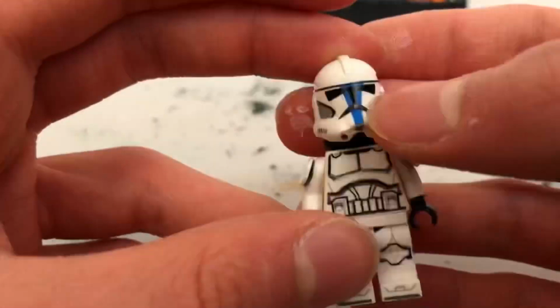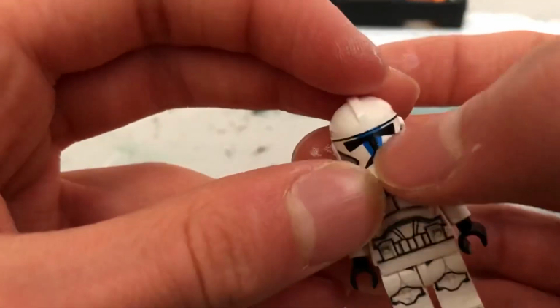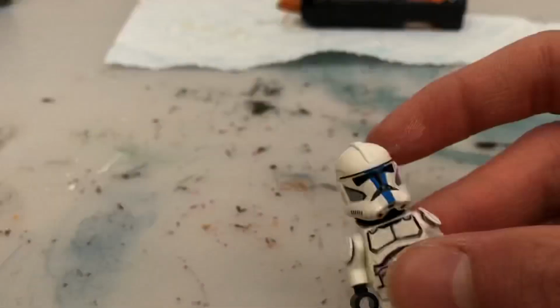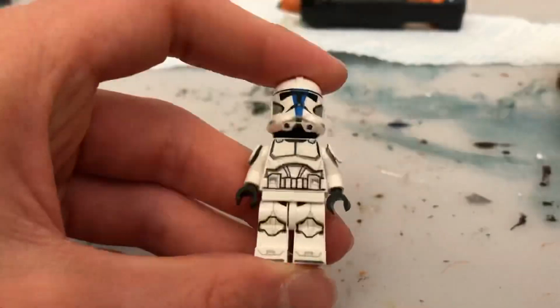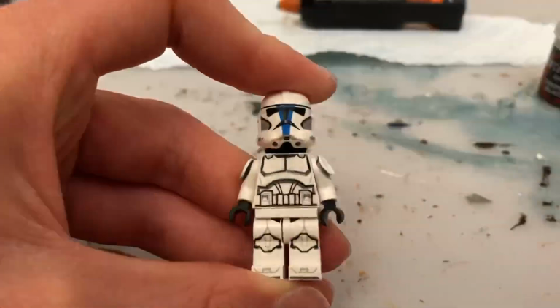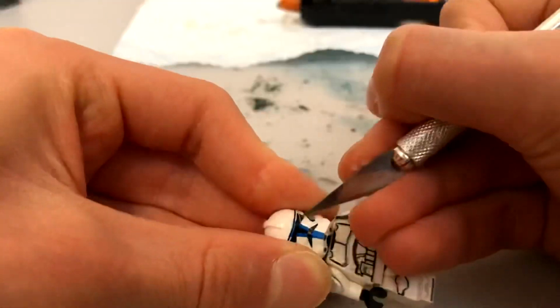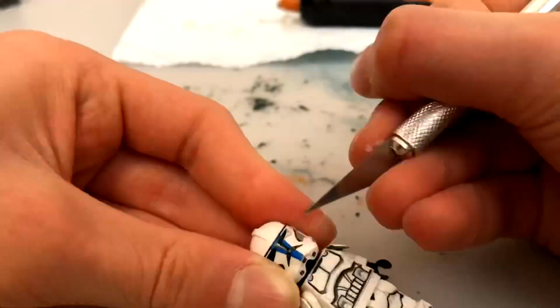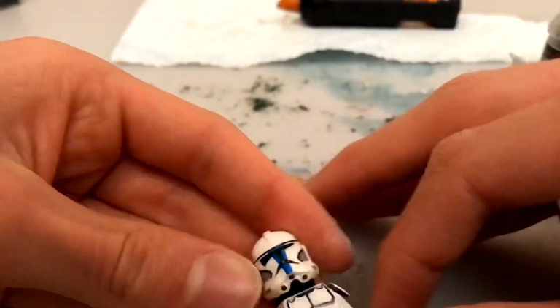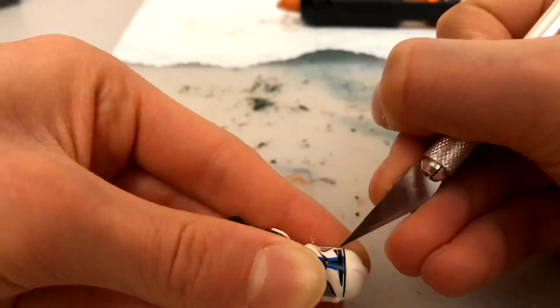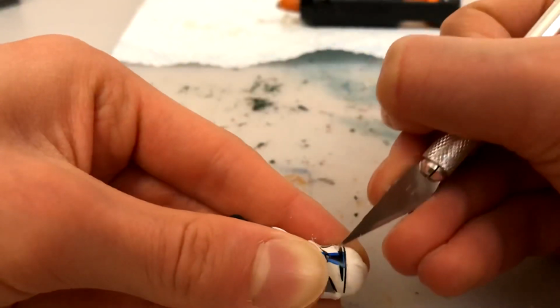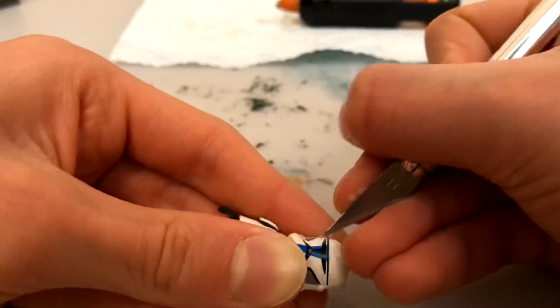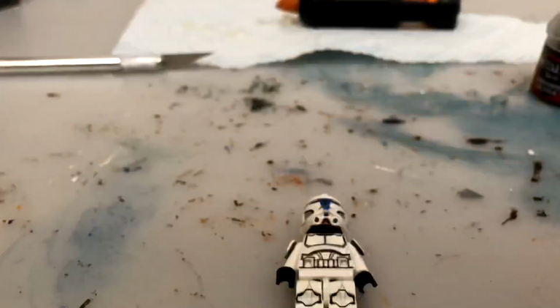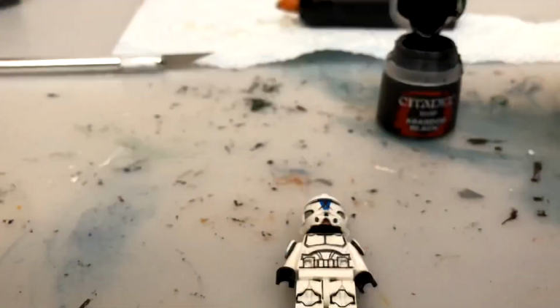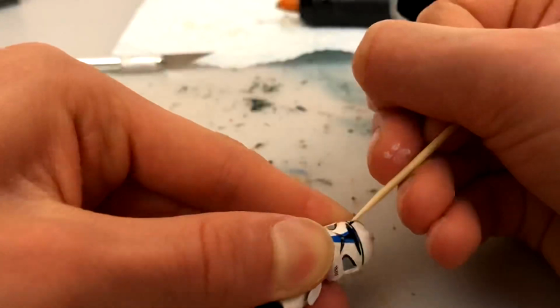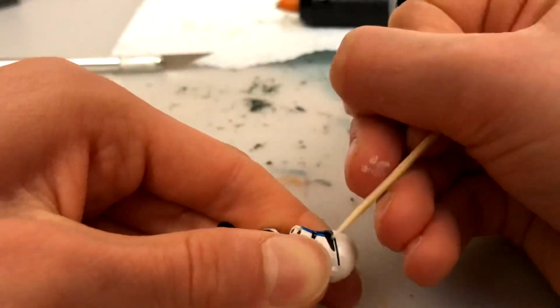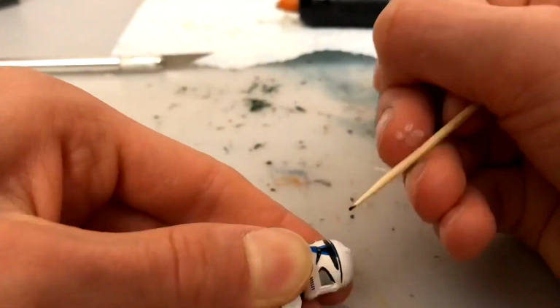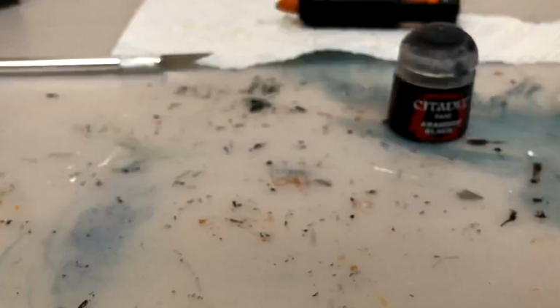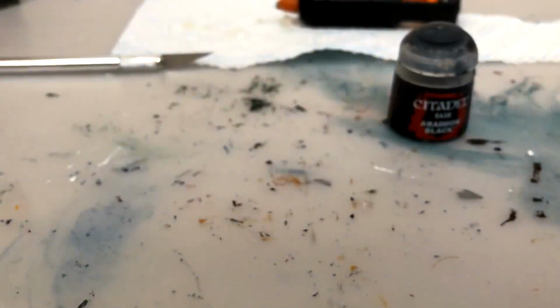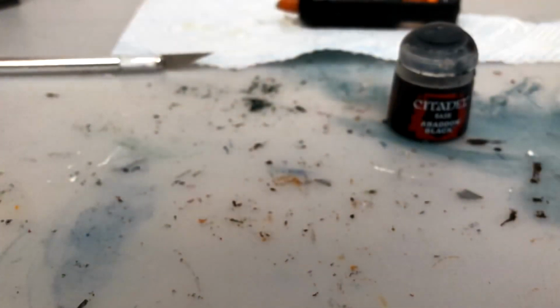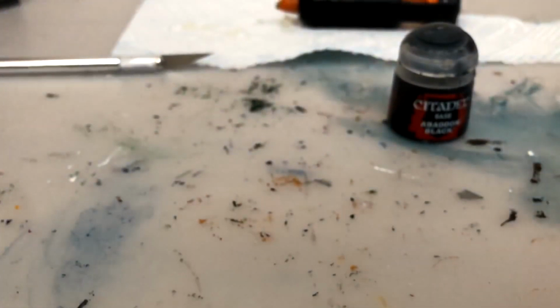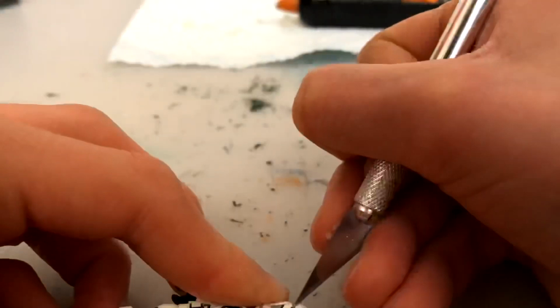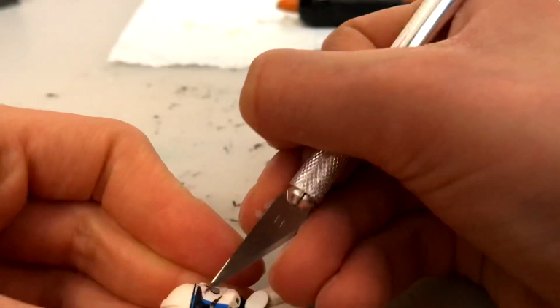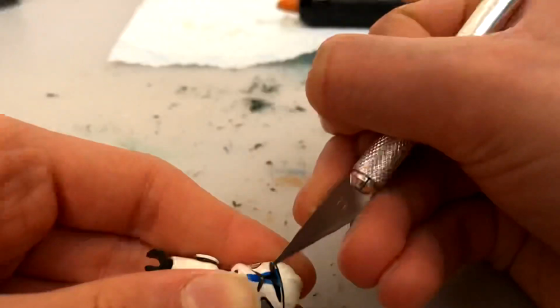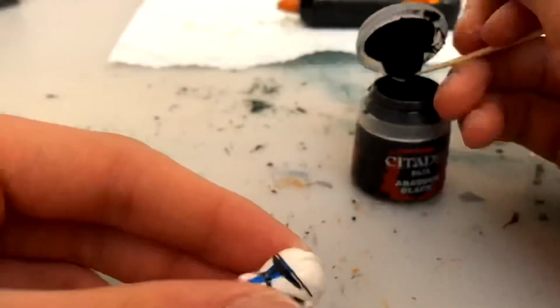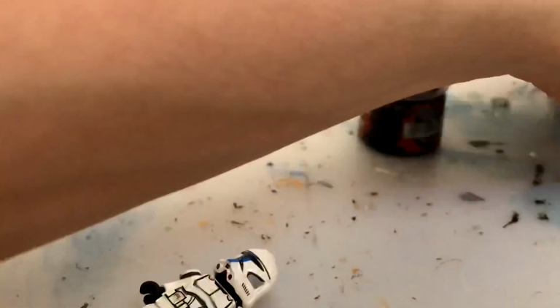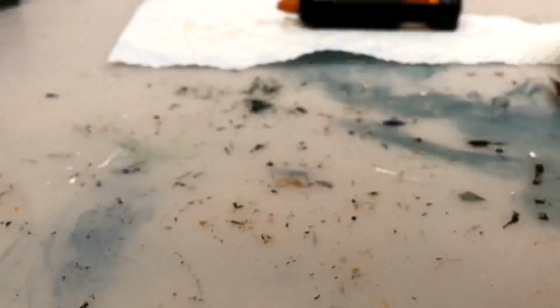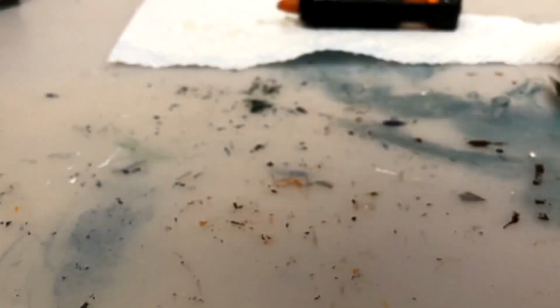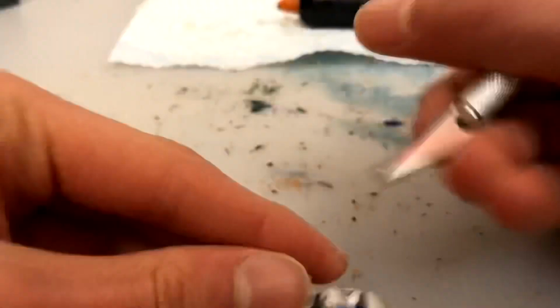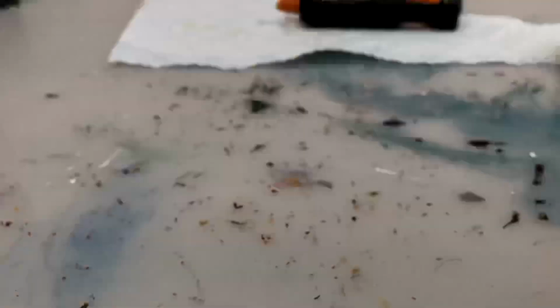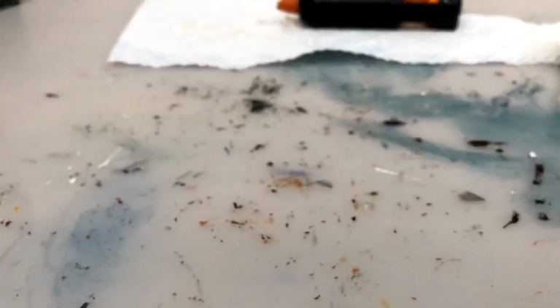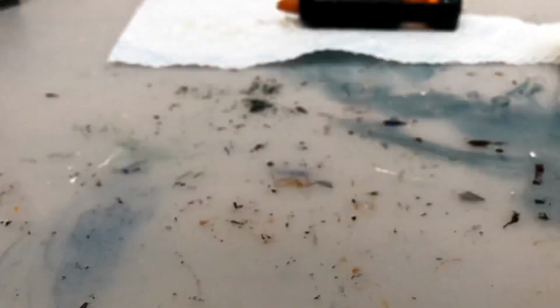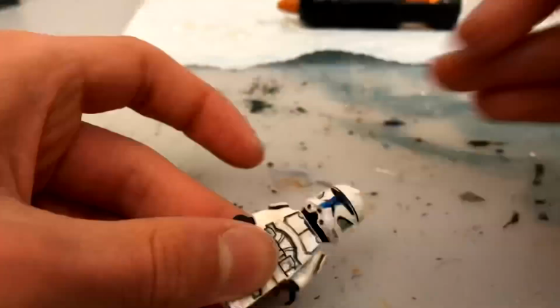Then I moved on to adjusting the visor. To do this I used a scalpel to scrape away some of the printing, and then I used some Citadel black paint to fill in any gaps. I think that turned out really, really well.